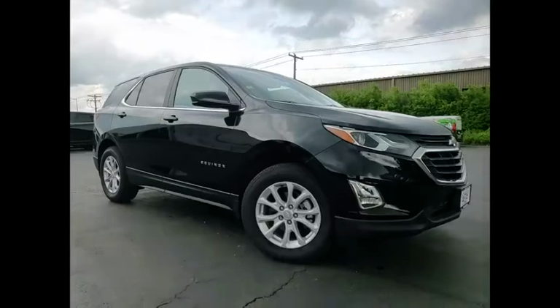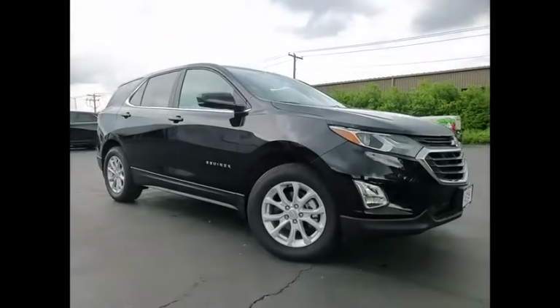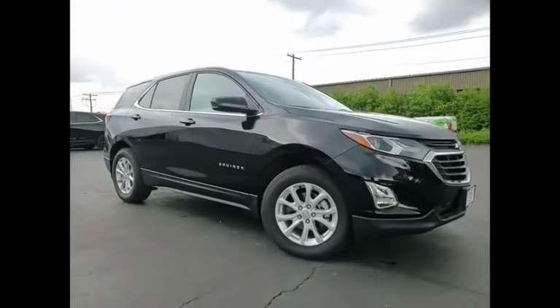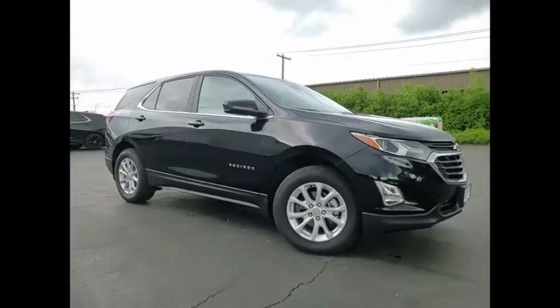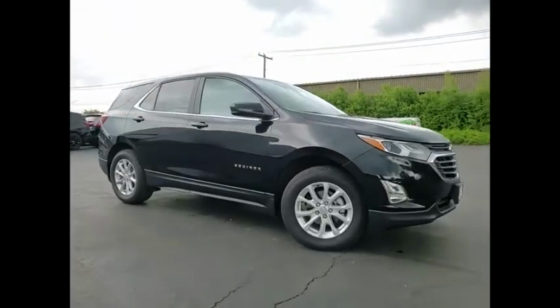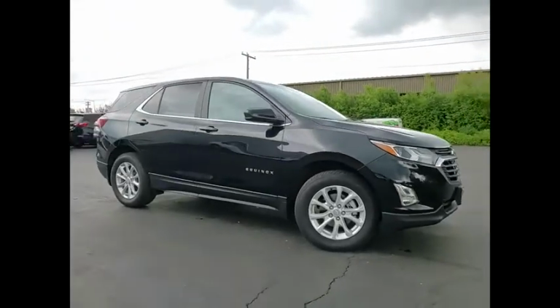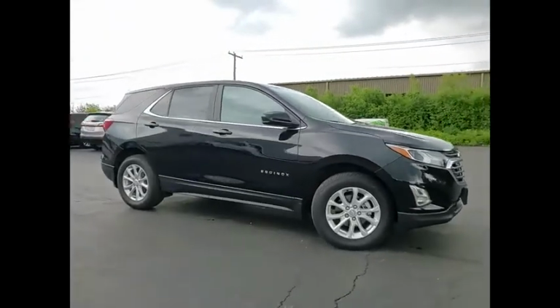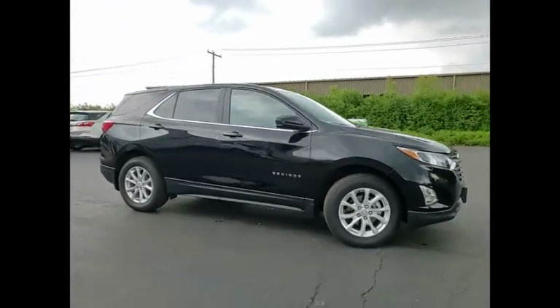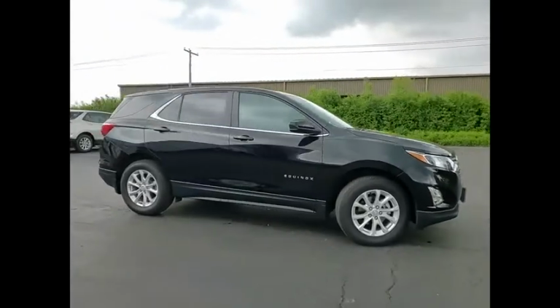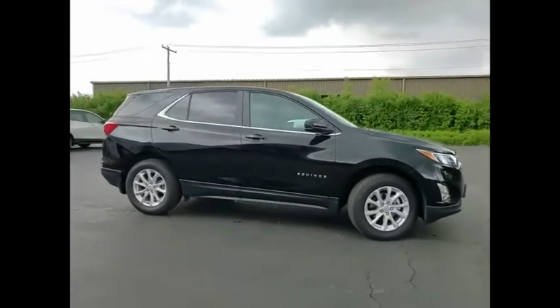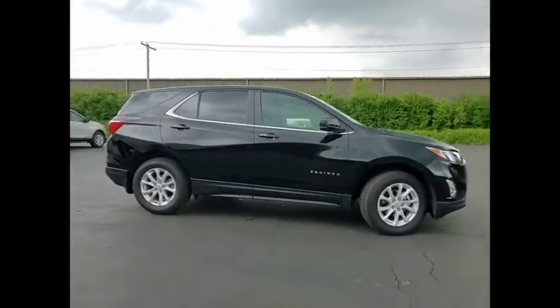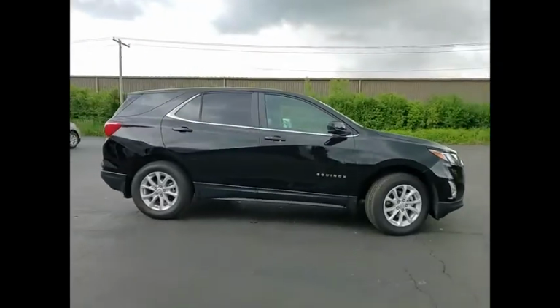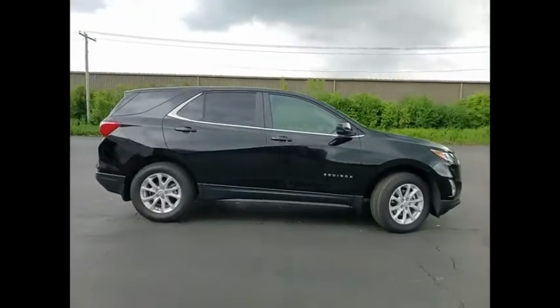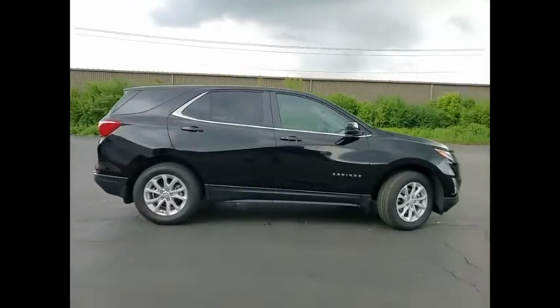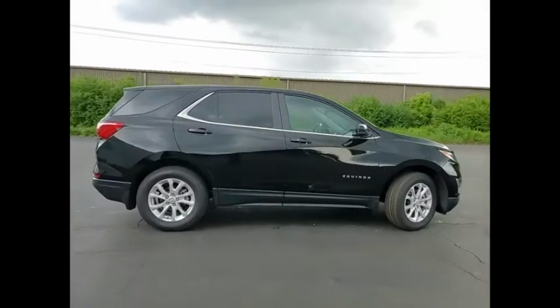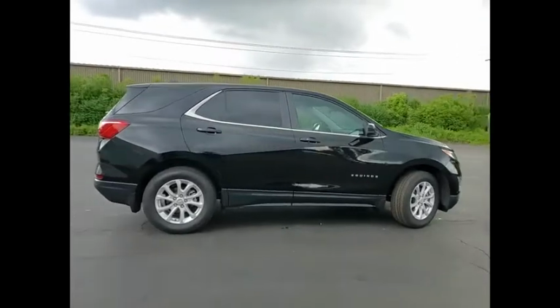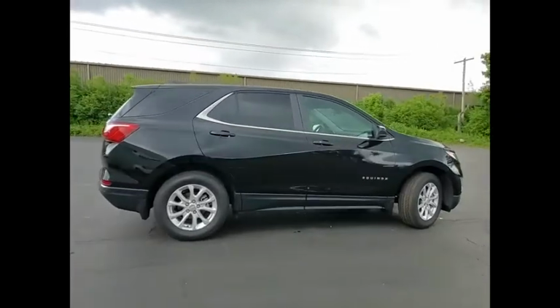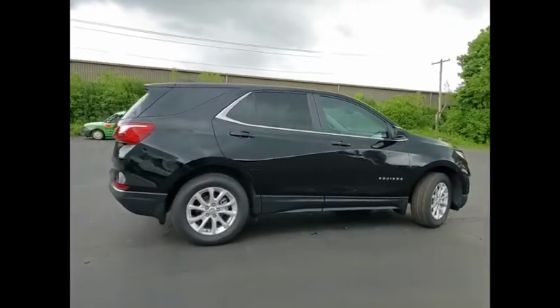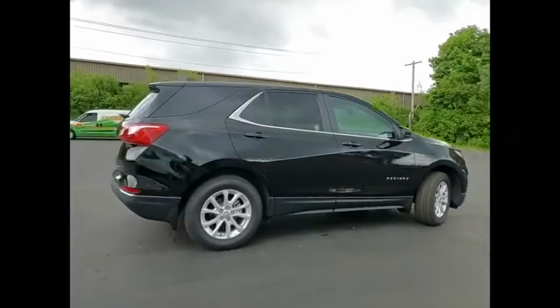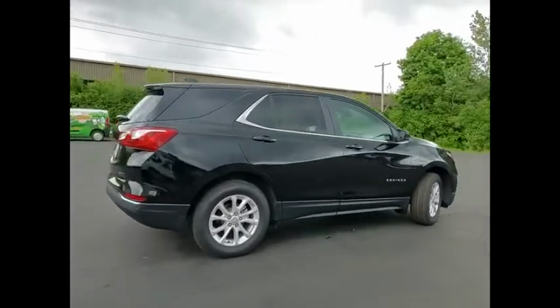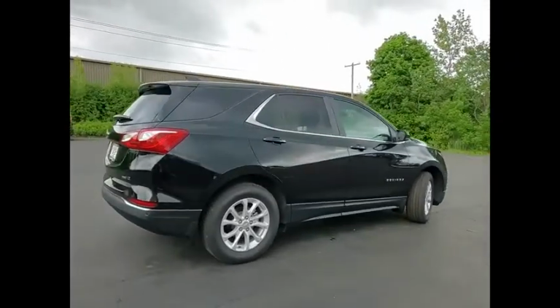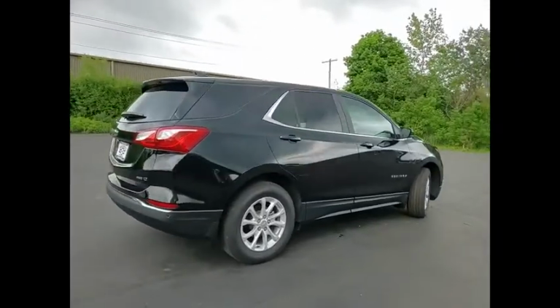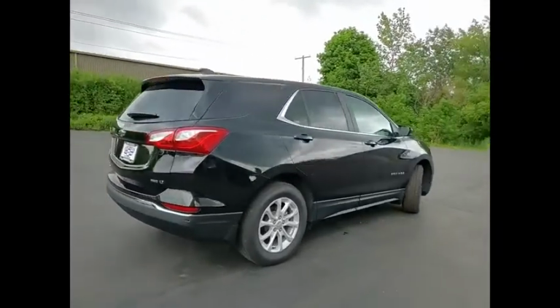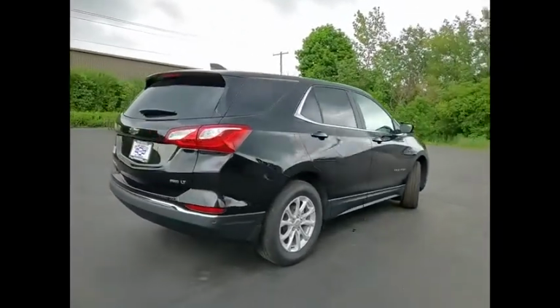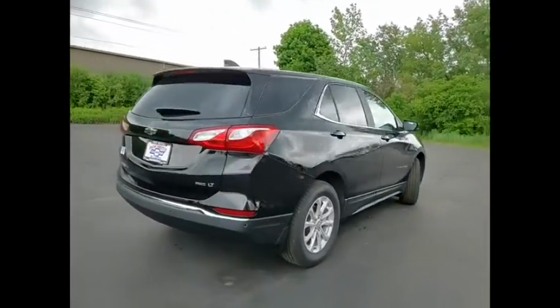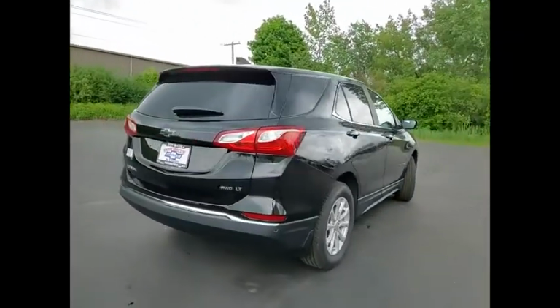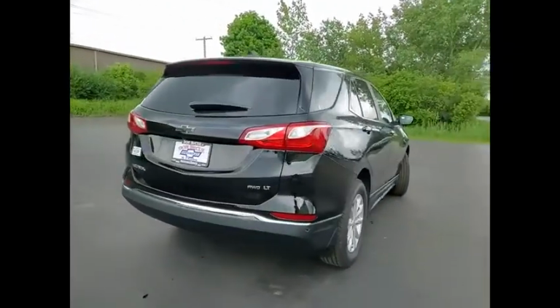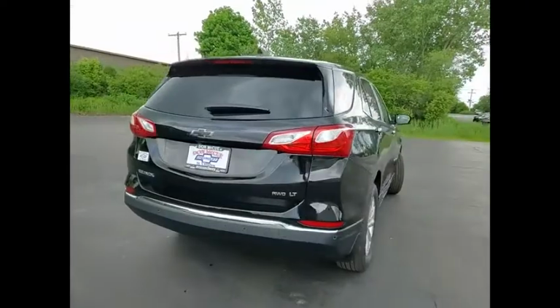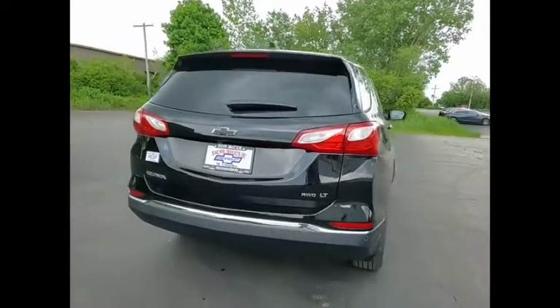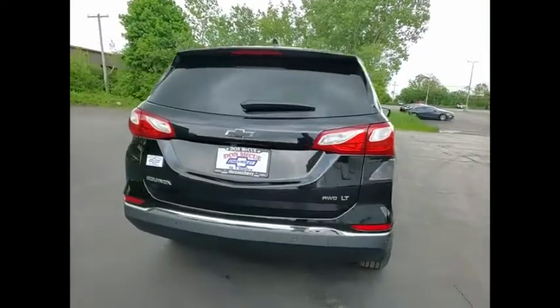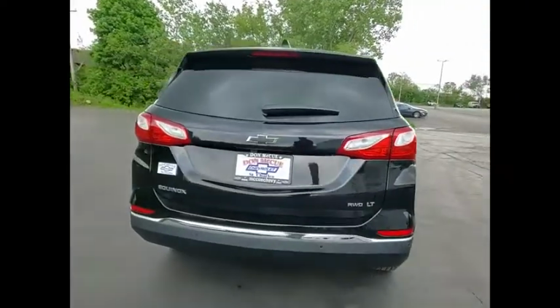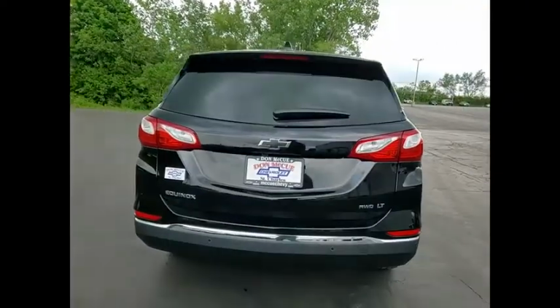Come test drive the 2021 Equinox. Fuel efficiency, safety, and value equals the Chevy Equinox. Here are some of this vehicle's great options.